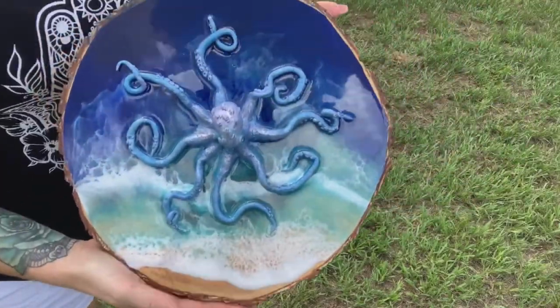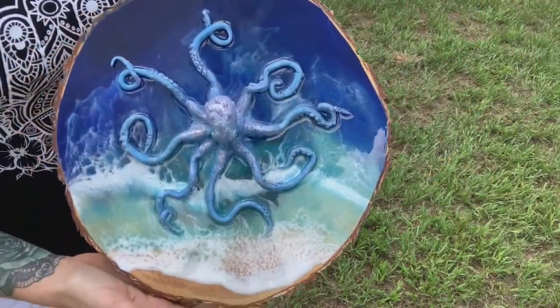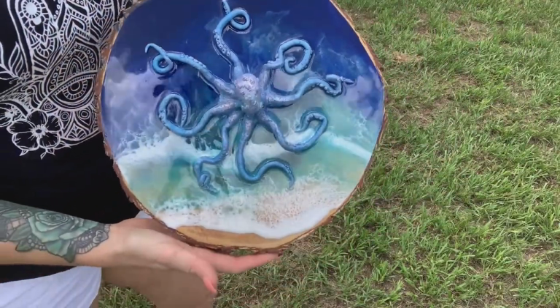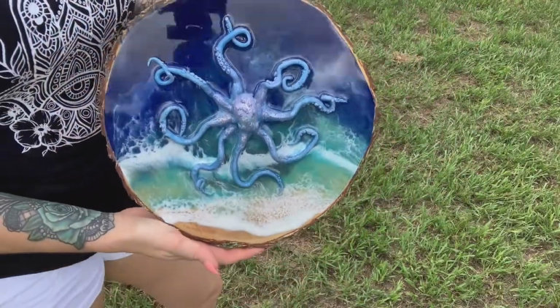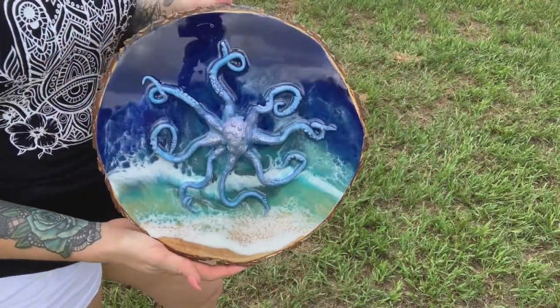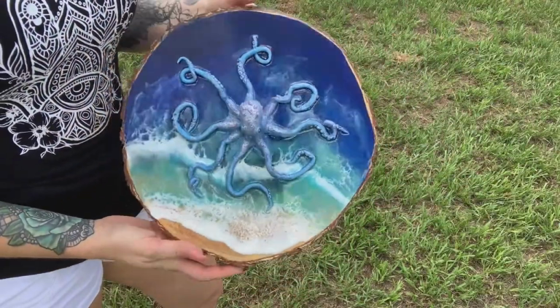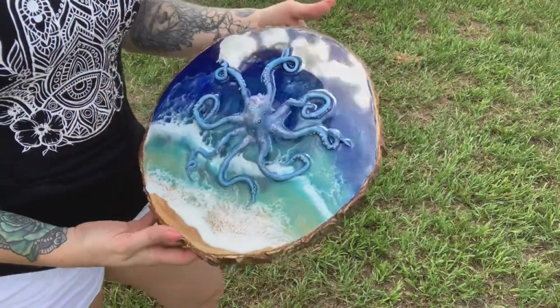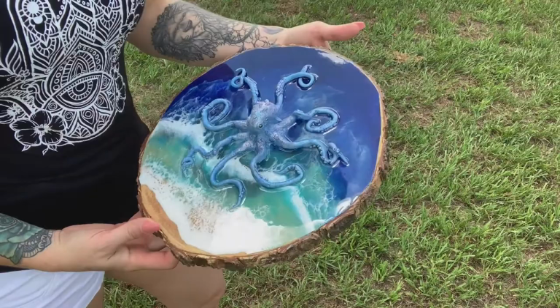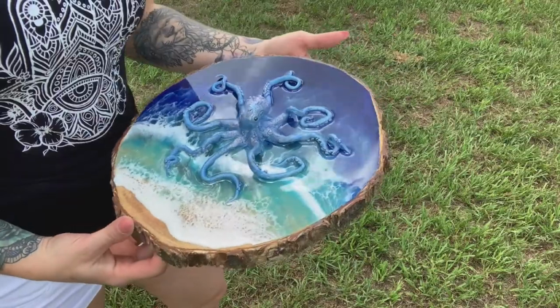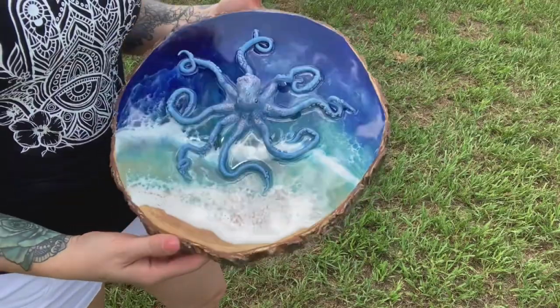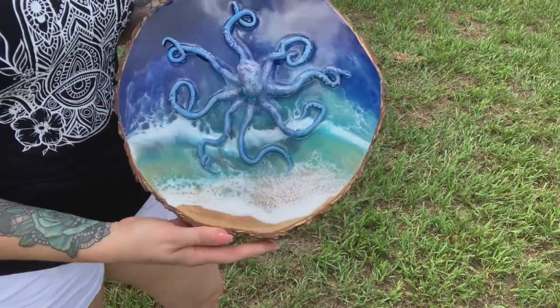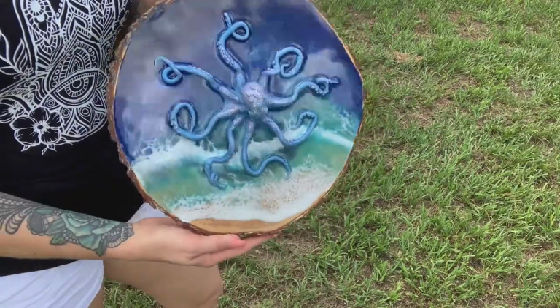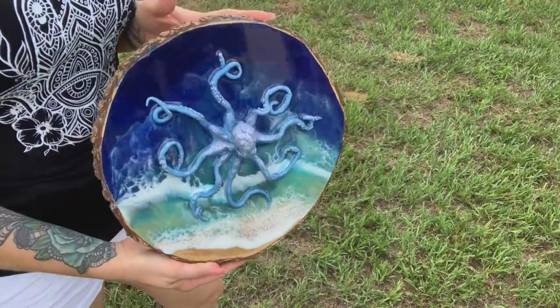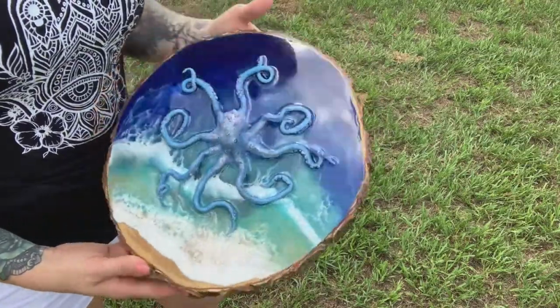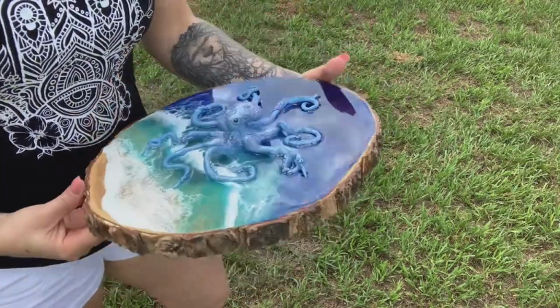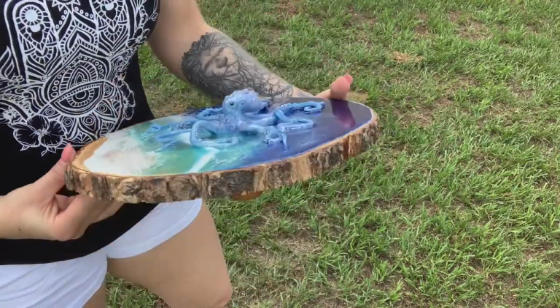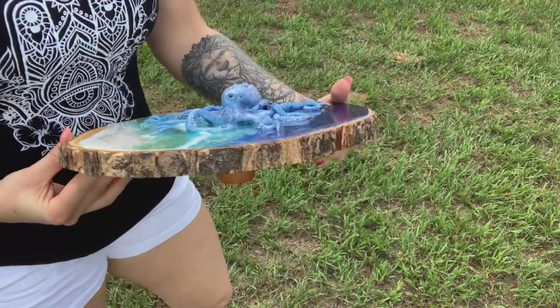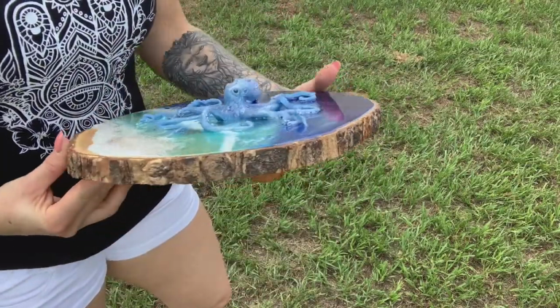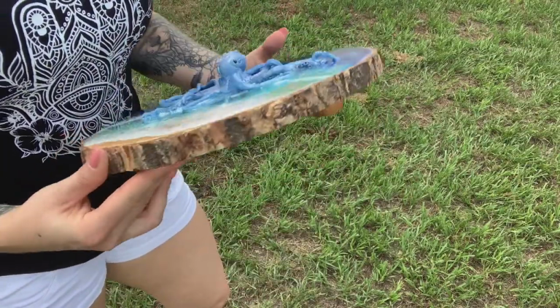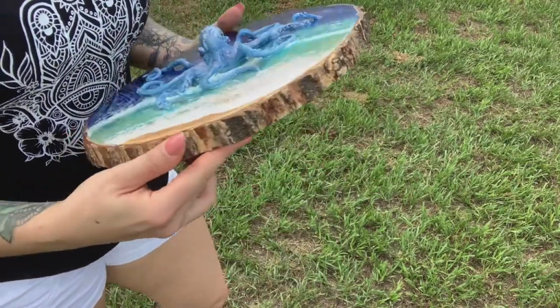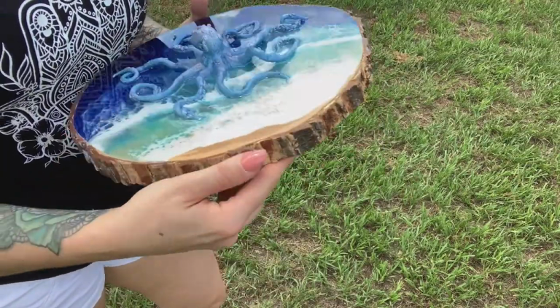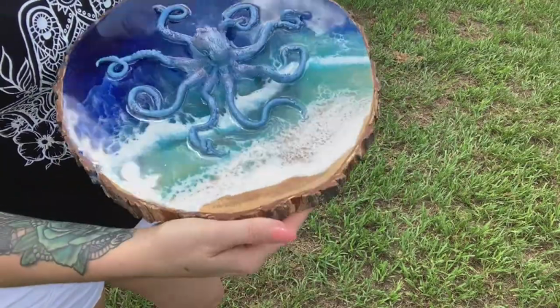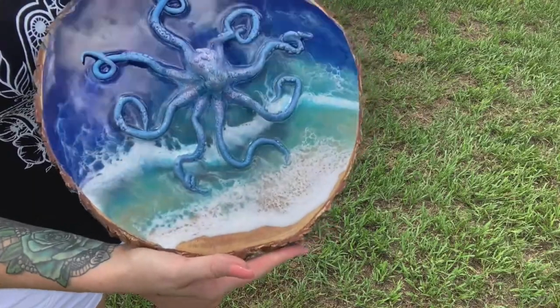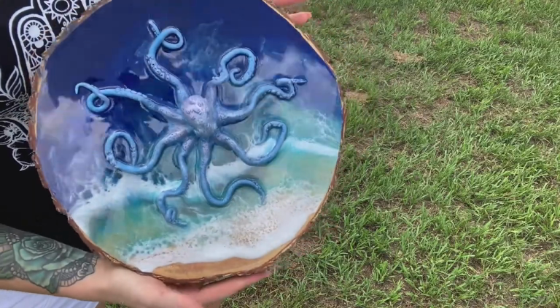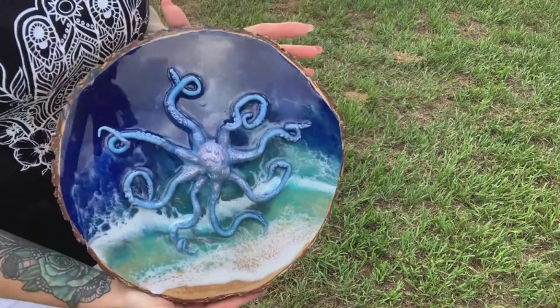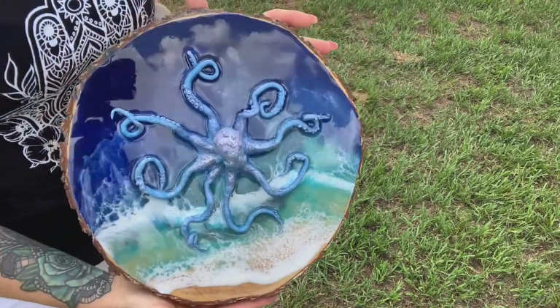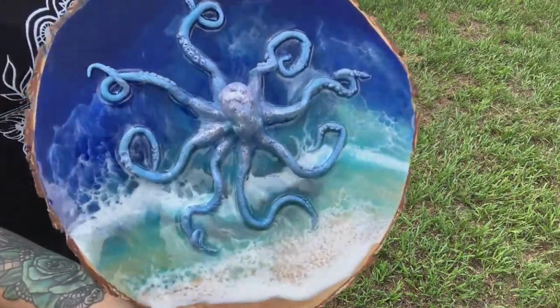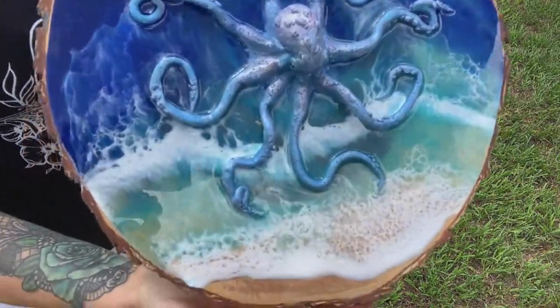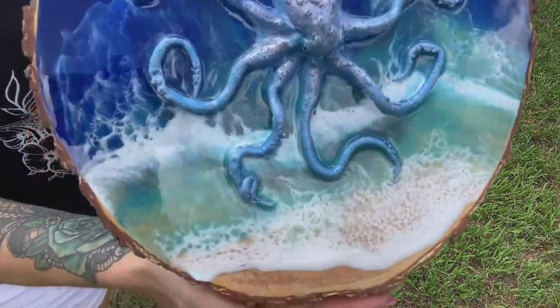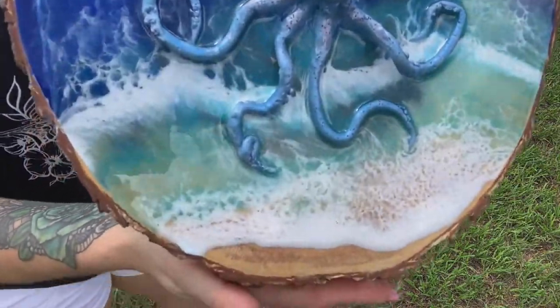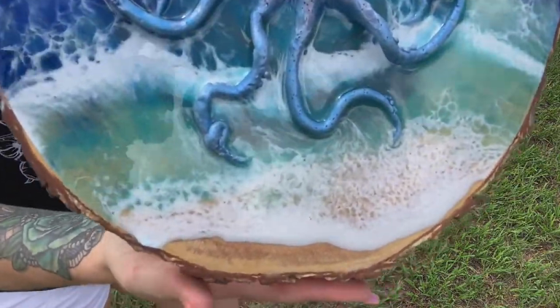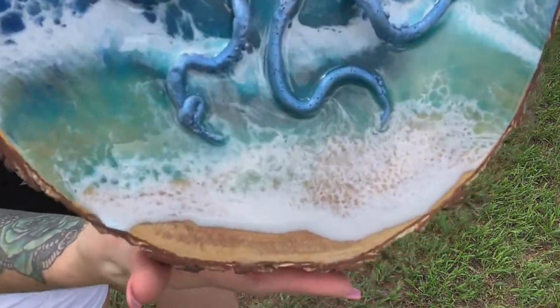And this is it all dry — isn't it cute? Thanks for watching my tutorial, guys. You can purchase this Artworks resin online at thecraftattack.com.